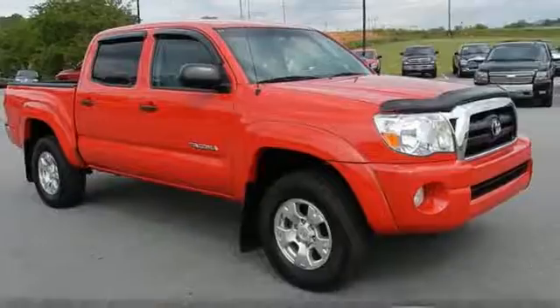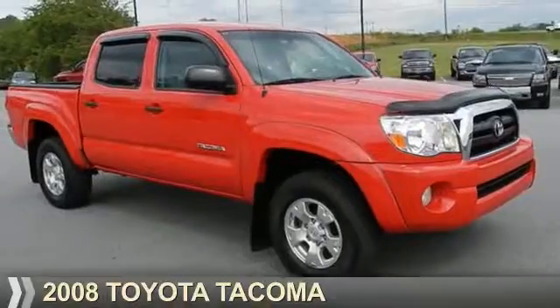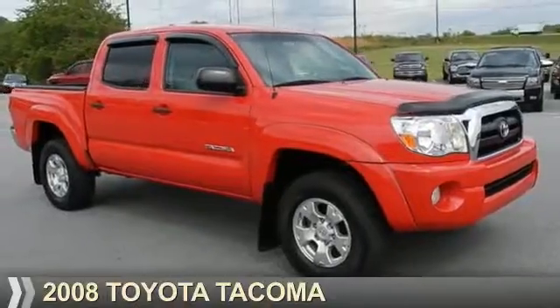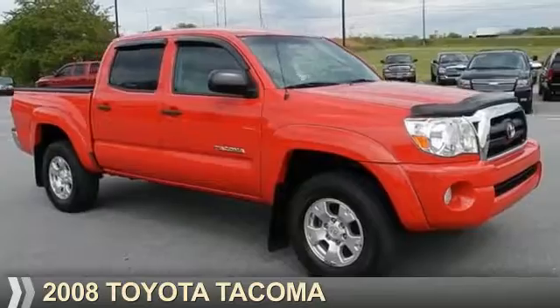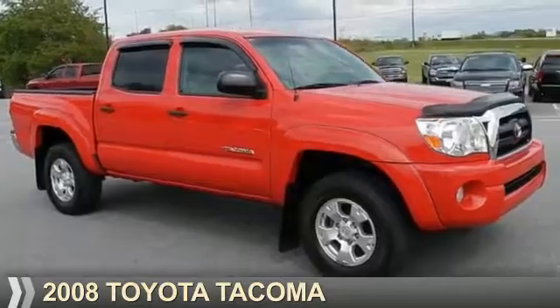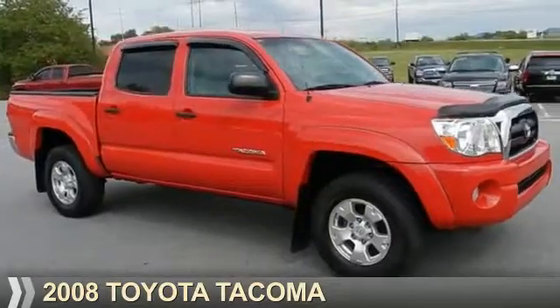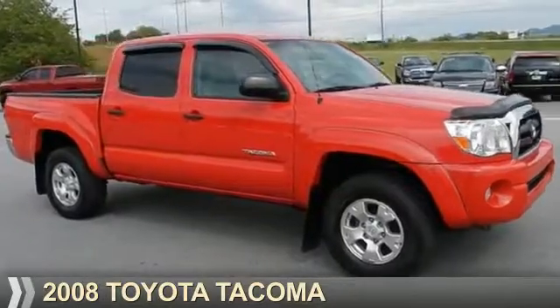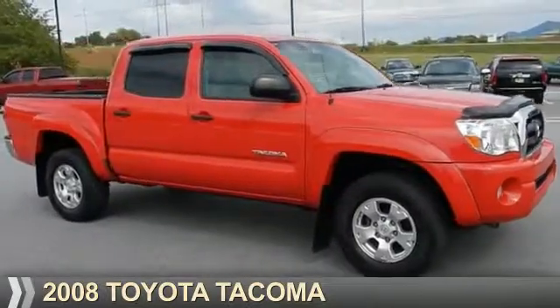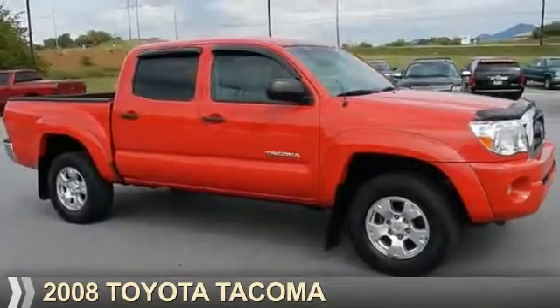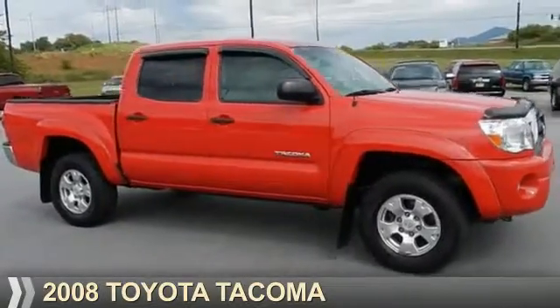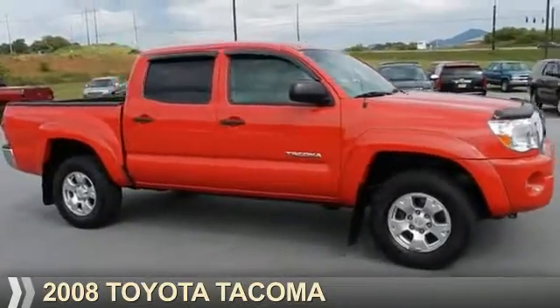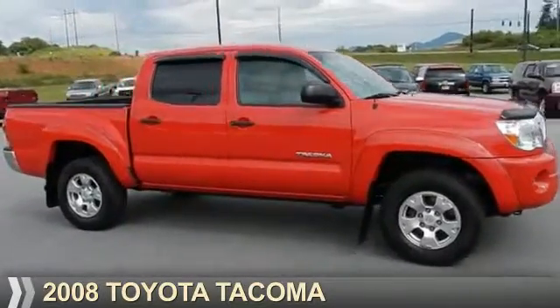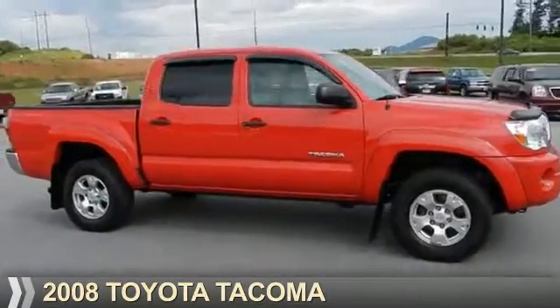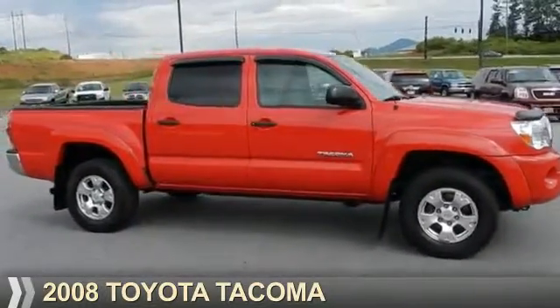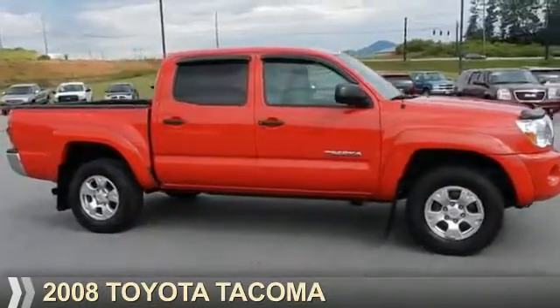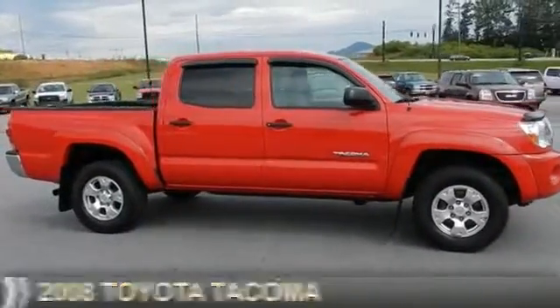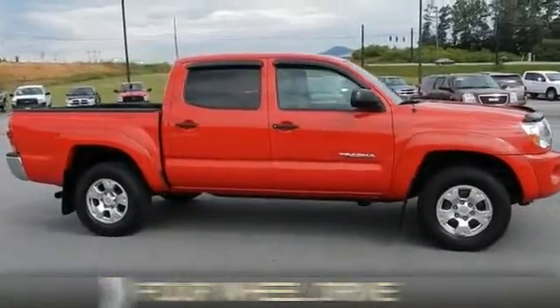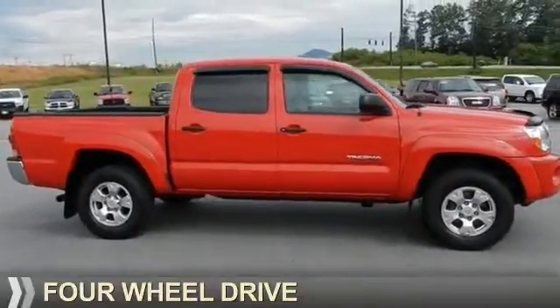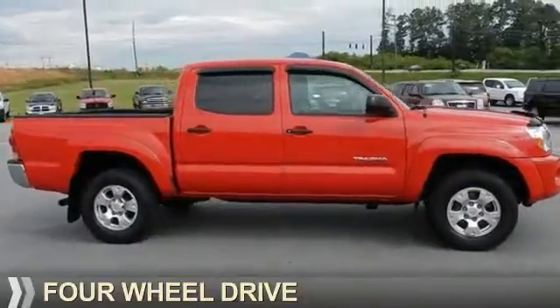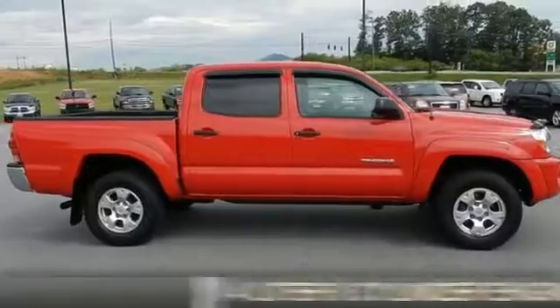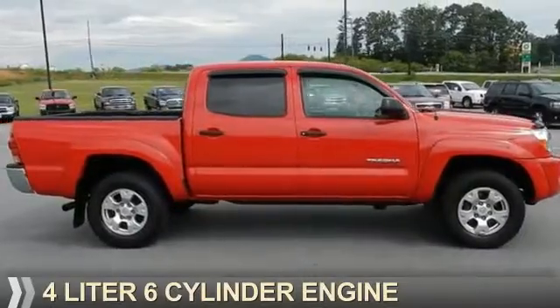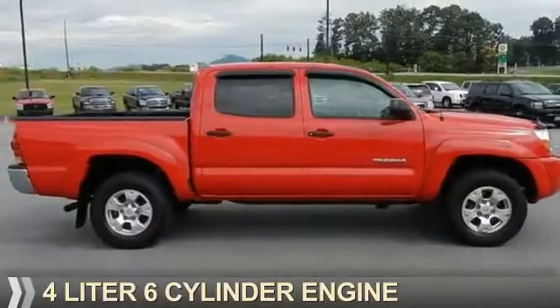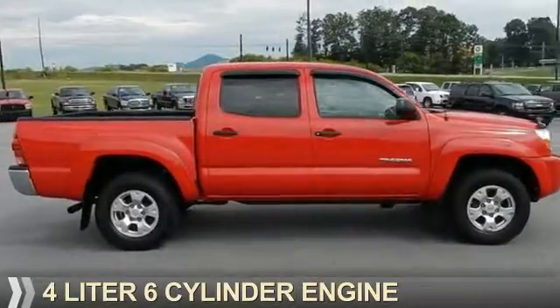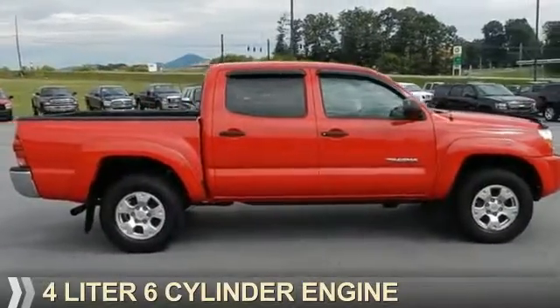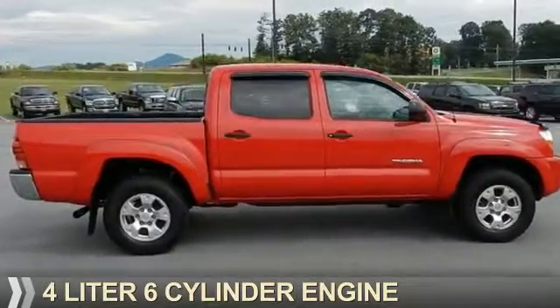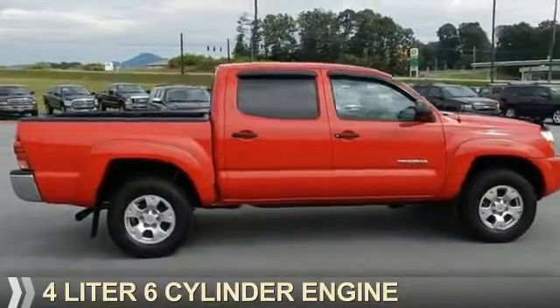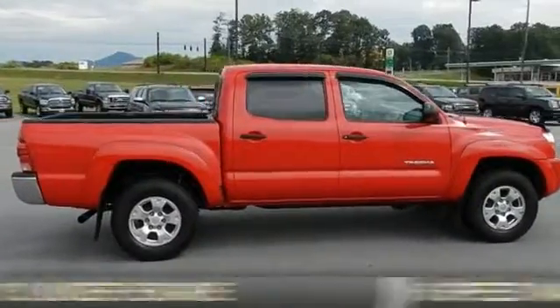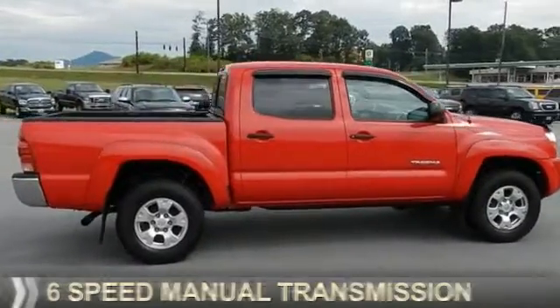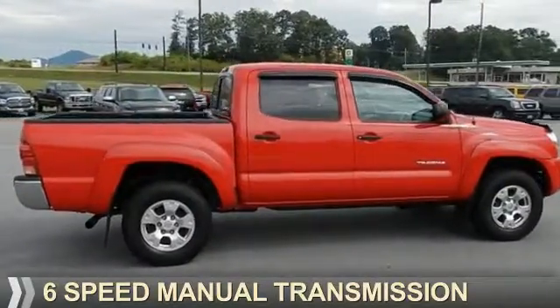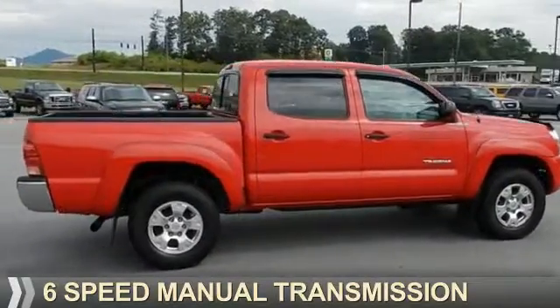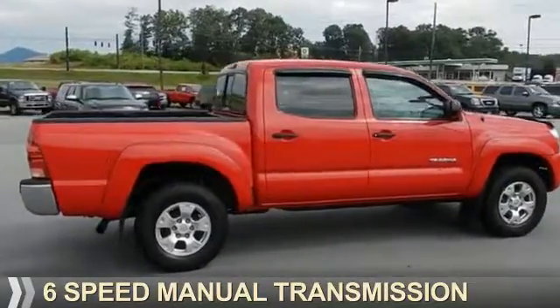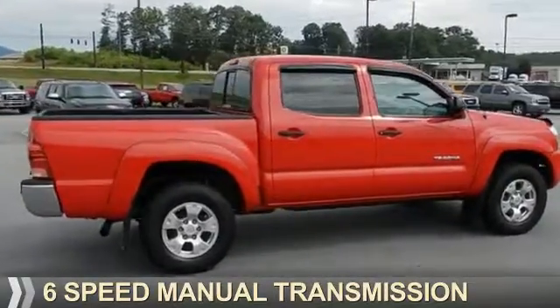Presenting the 2008 Toyota Tacoma. It's powered by 4-wheel drive, a 4-liter, 6-cylinder engine, and a 6-speed manual transmission.